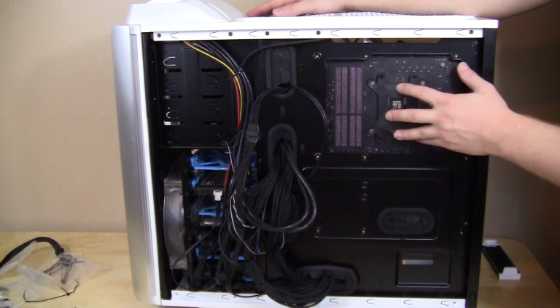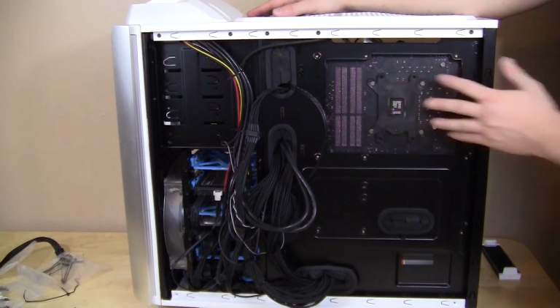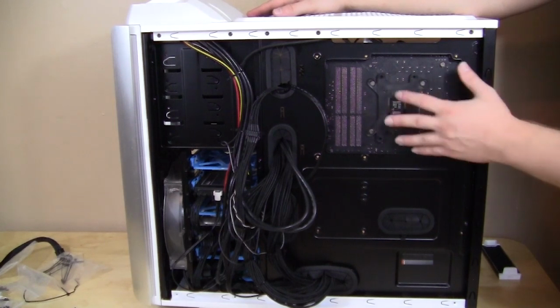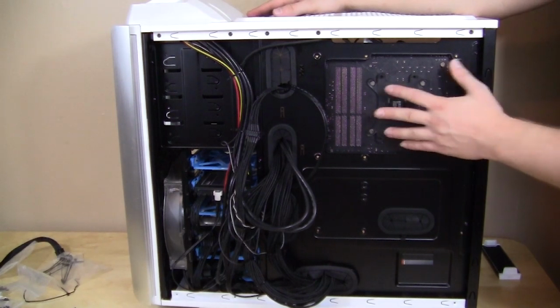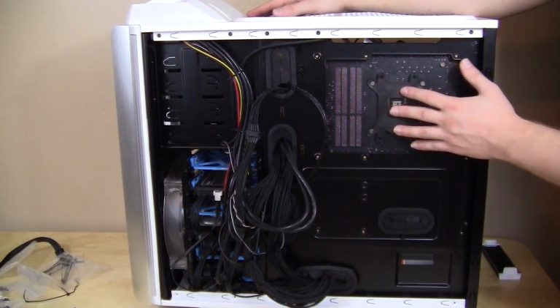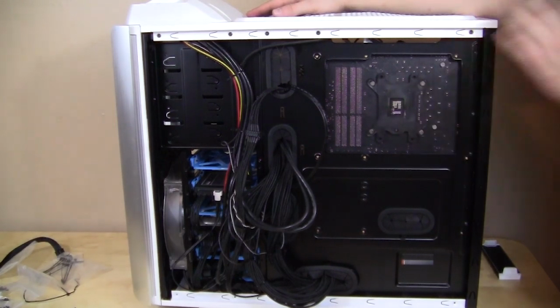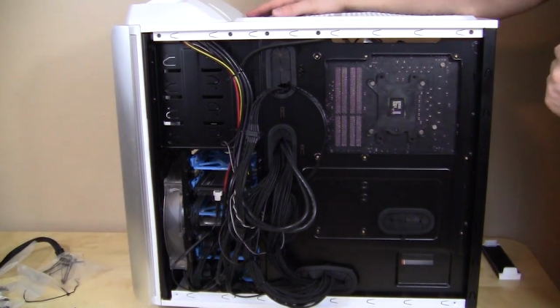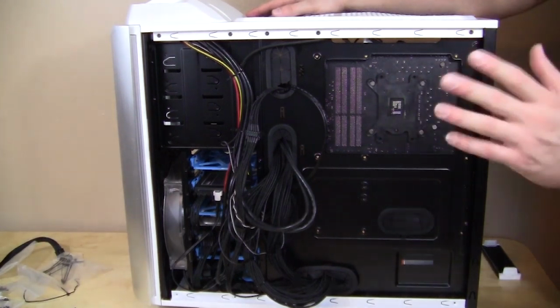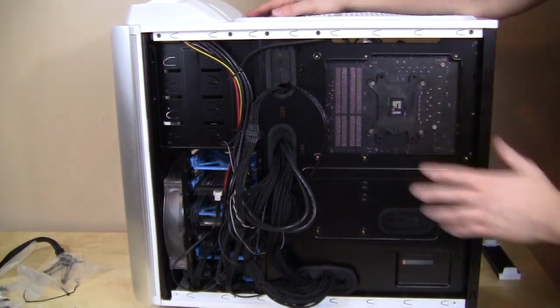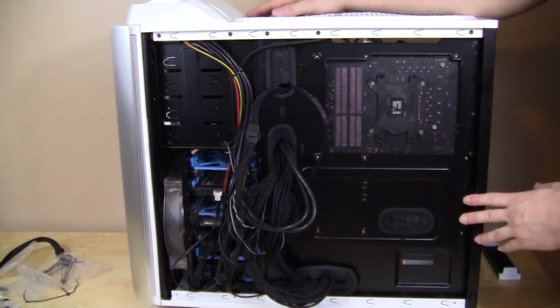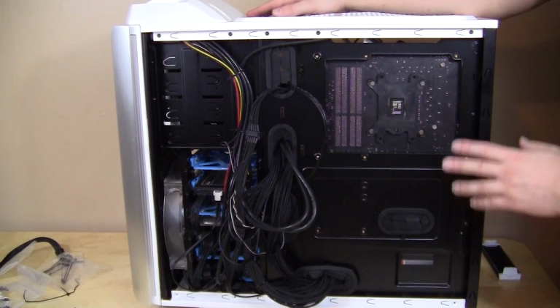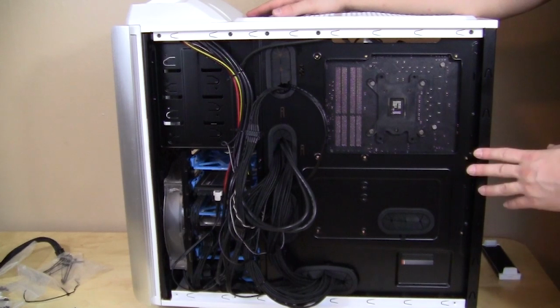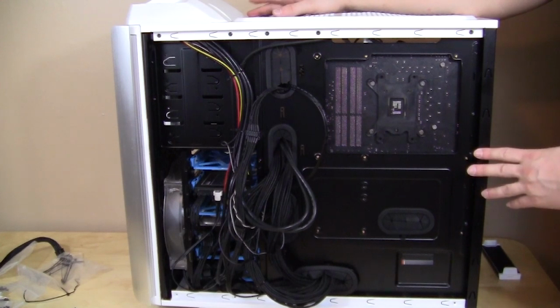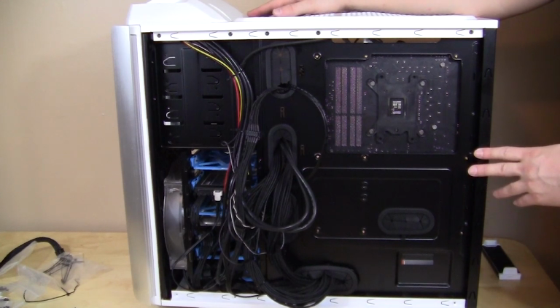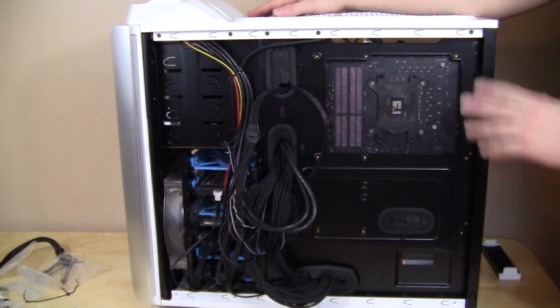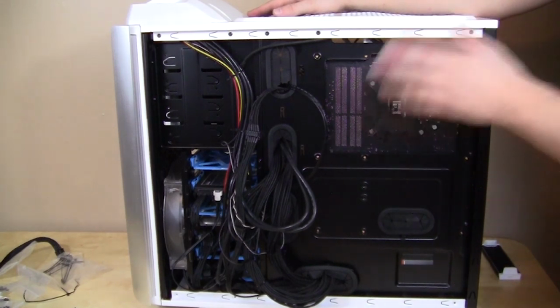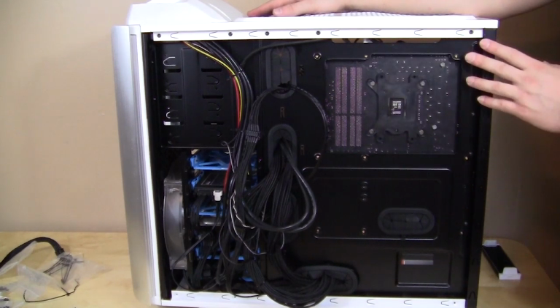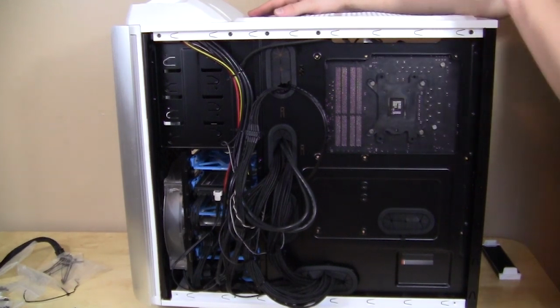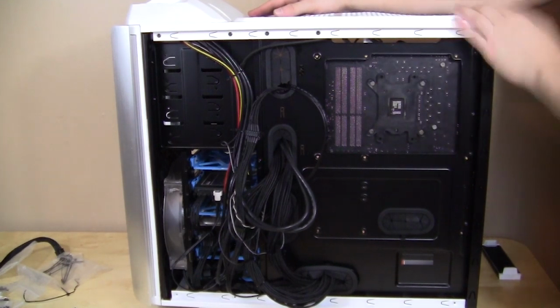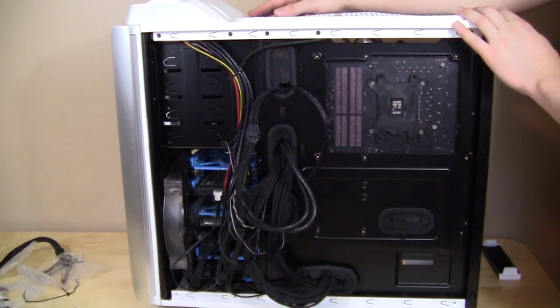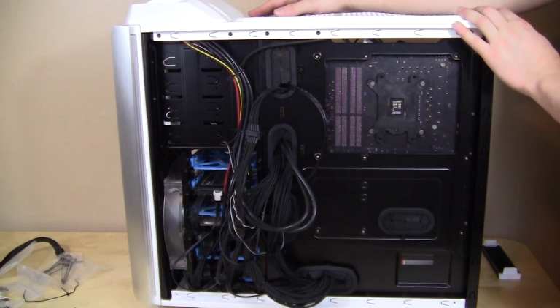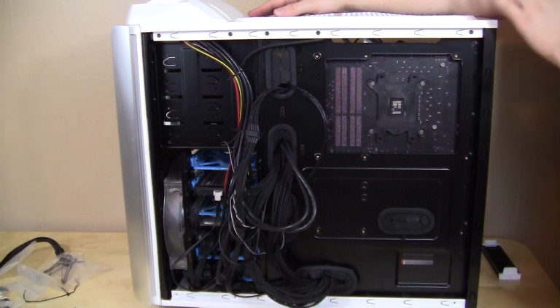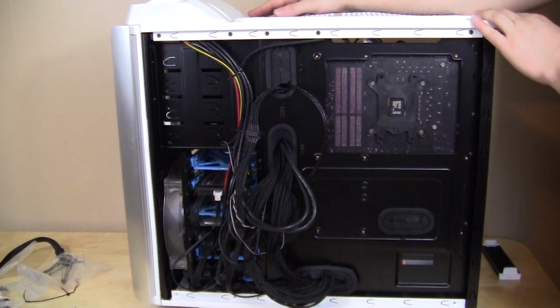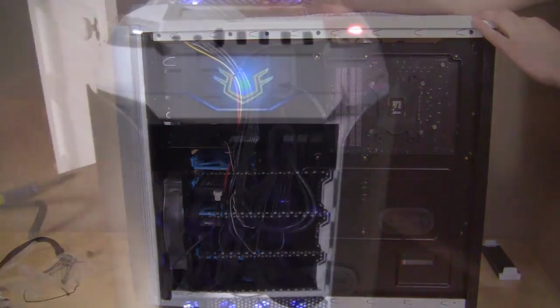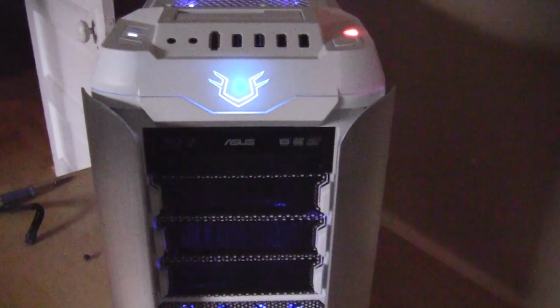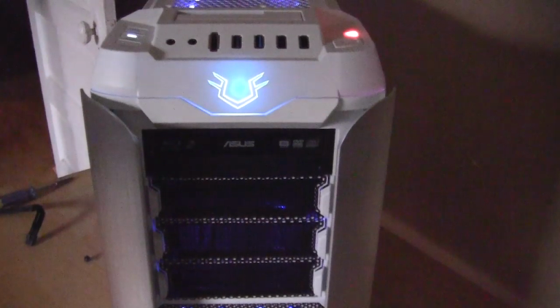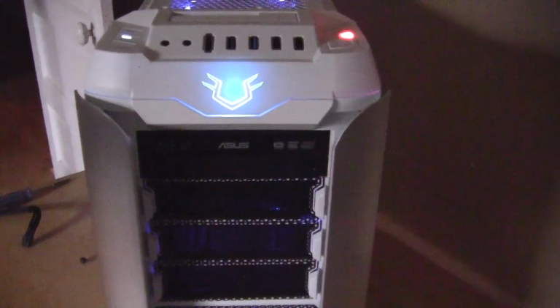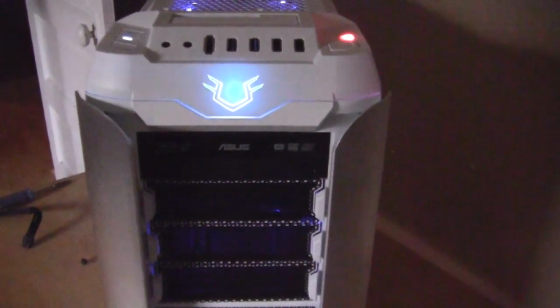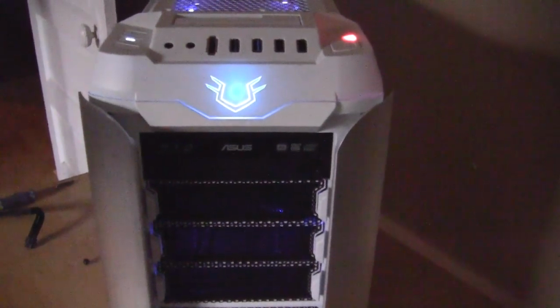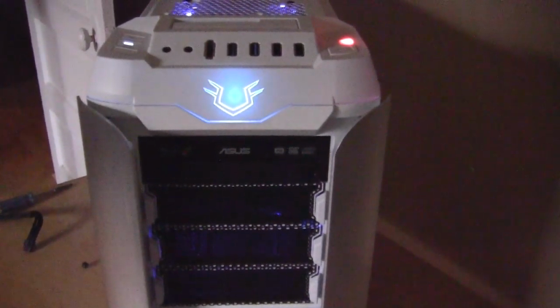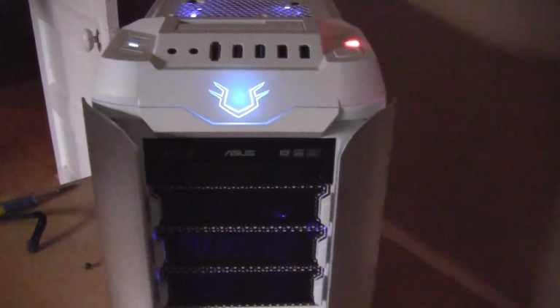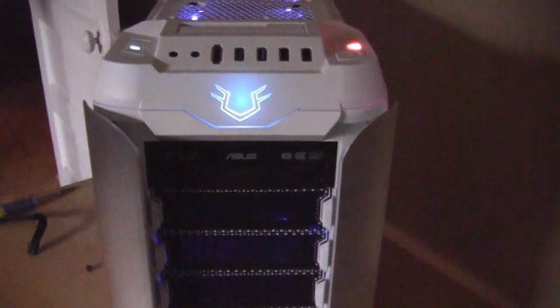You can see that there is a CPU cutout here, so you will be able to install an aftermarket CPU cooler without any issues. Basically, that is it for the installation — I'm going to put the side panels back on and turn it on so you can see the lights.